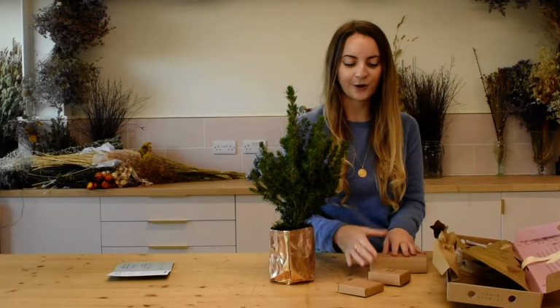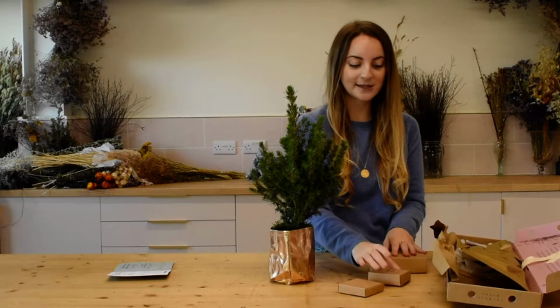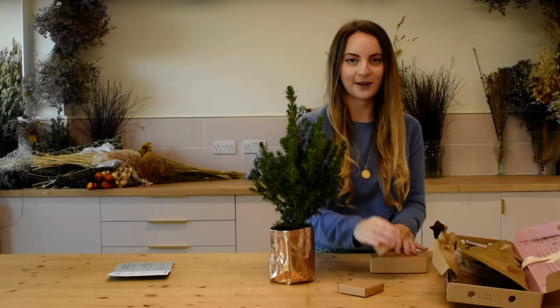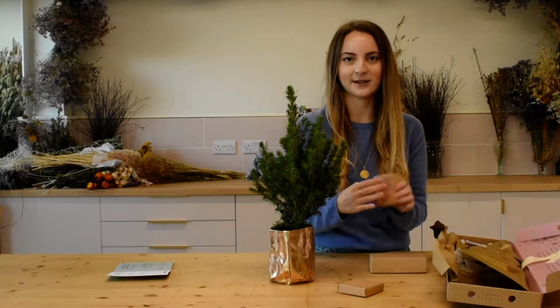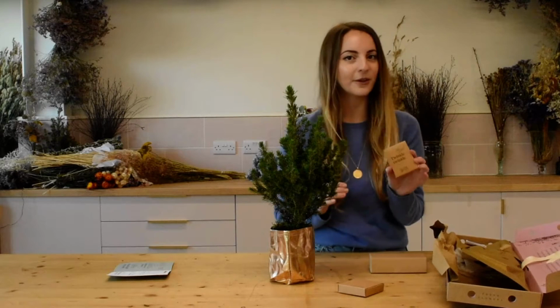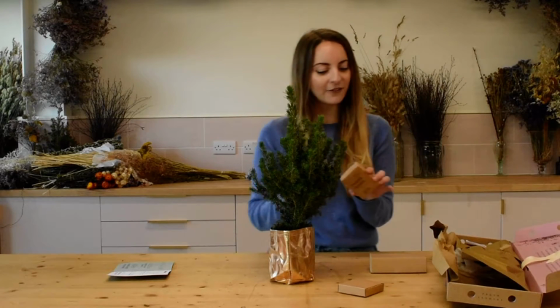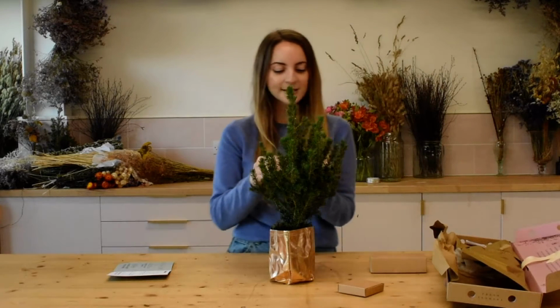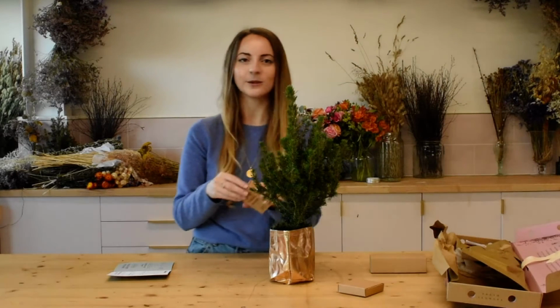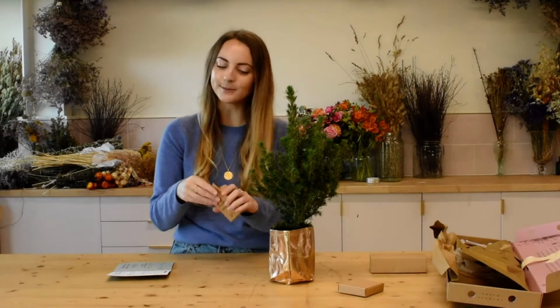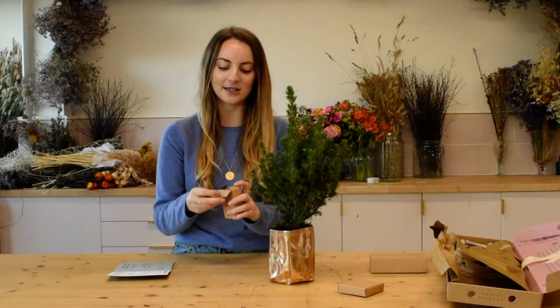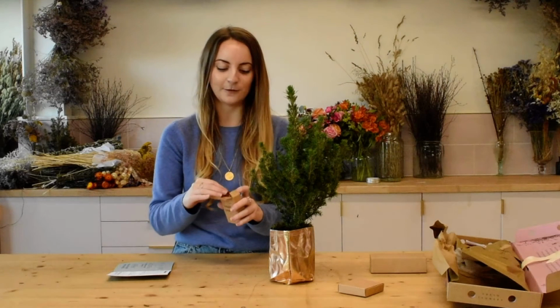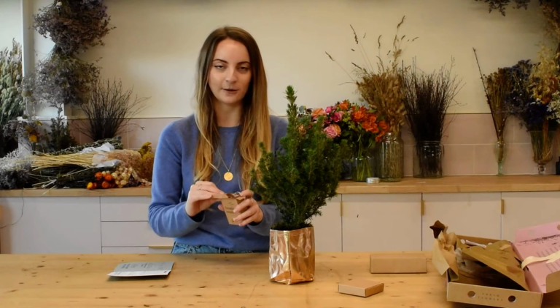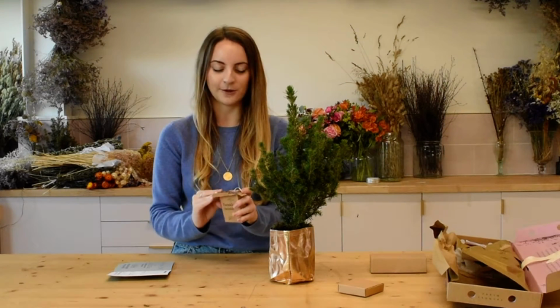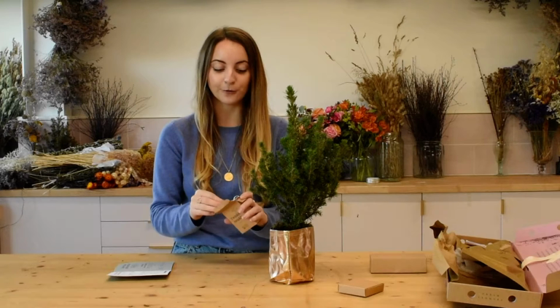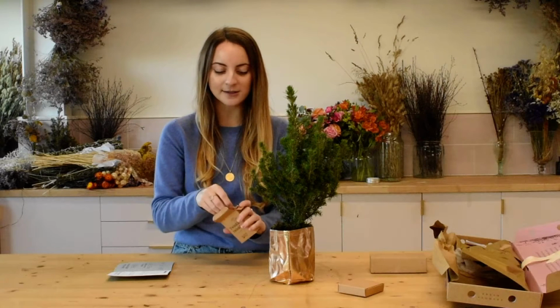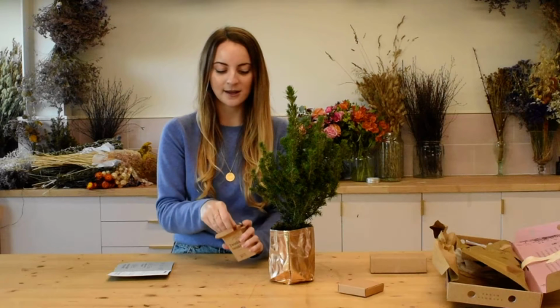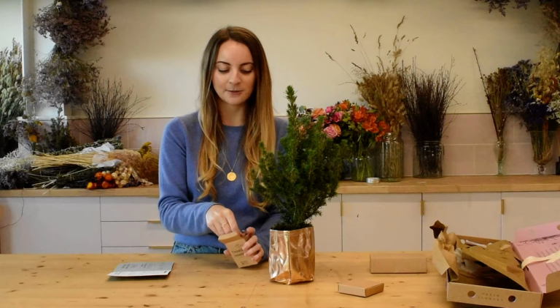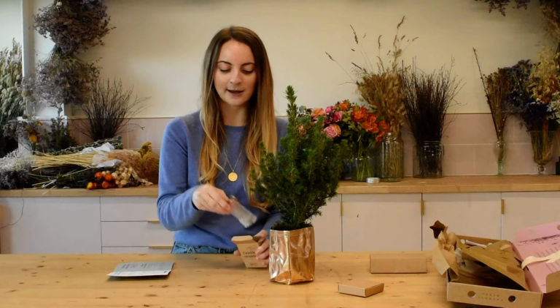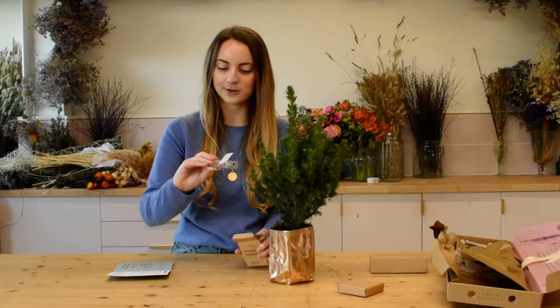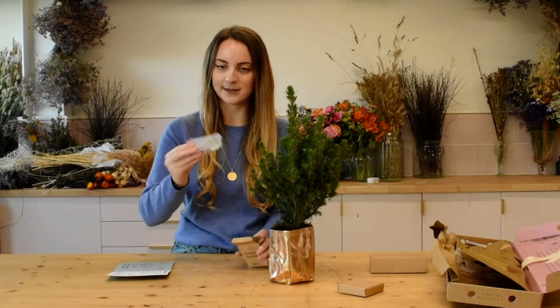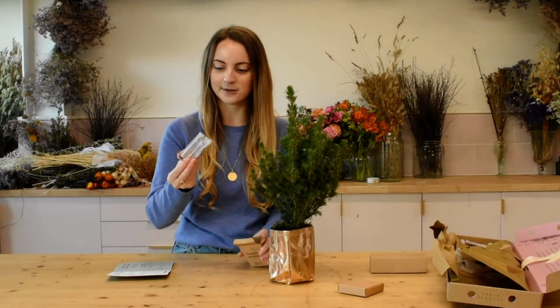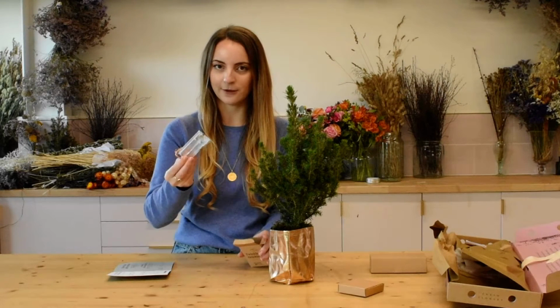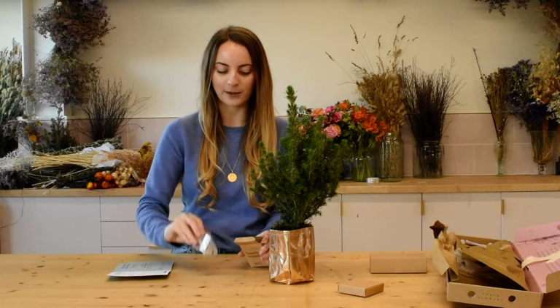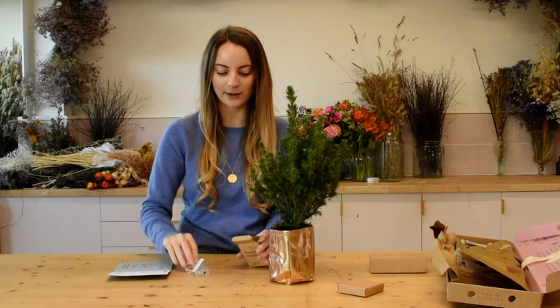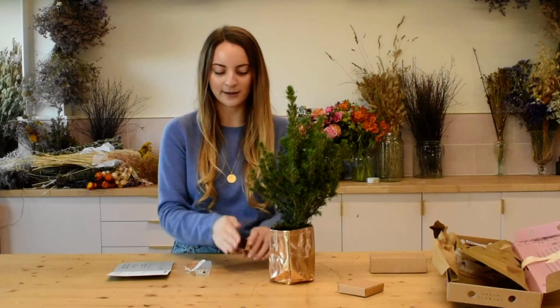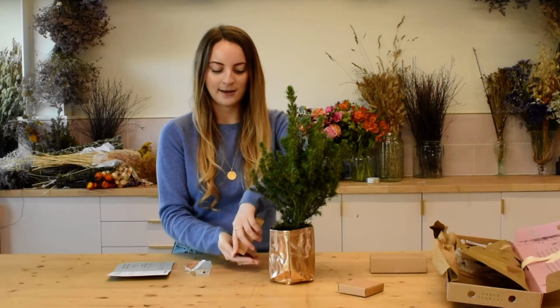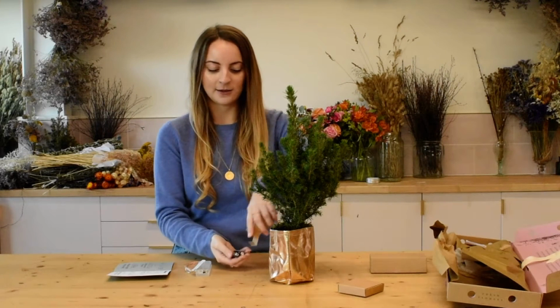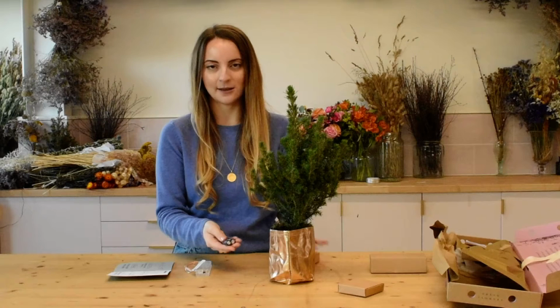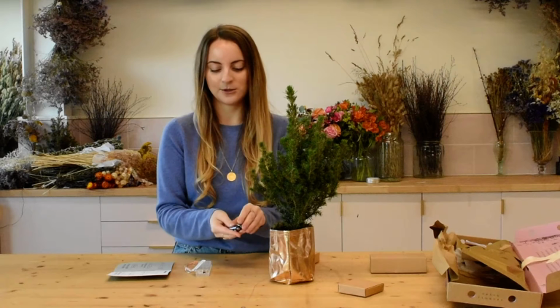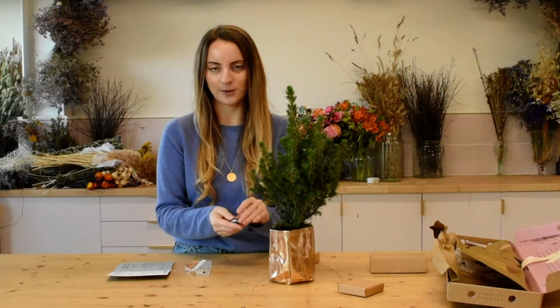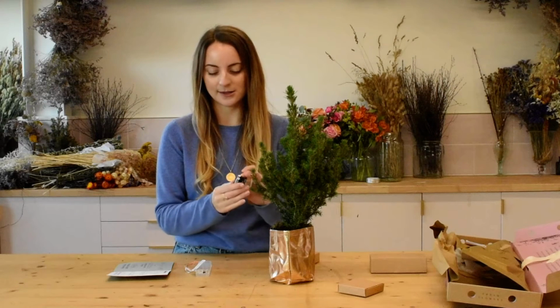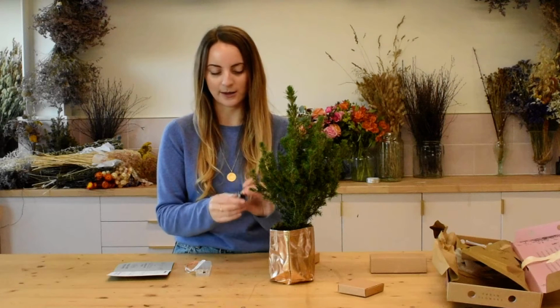First things first, we're going to start with our fairy lights, just because it's much easier if you start with those on first. When you take out your lights here, you'll see they've got a little battery pack and we send them with two batteries as well.